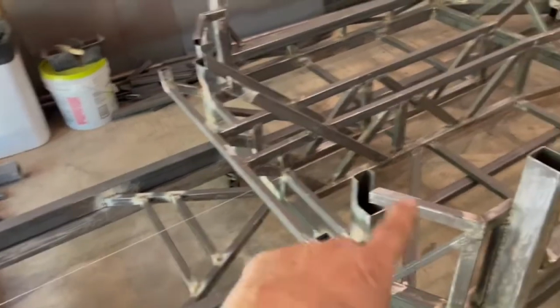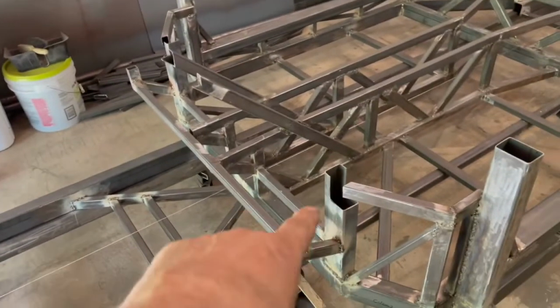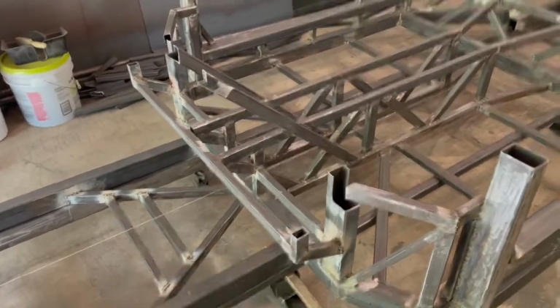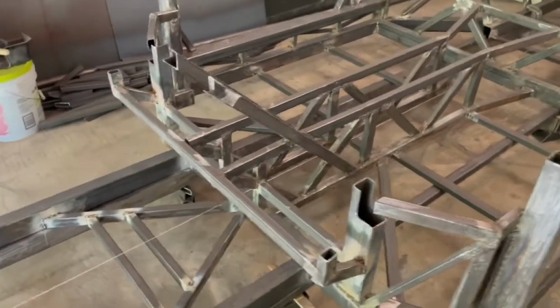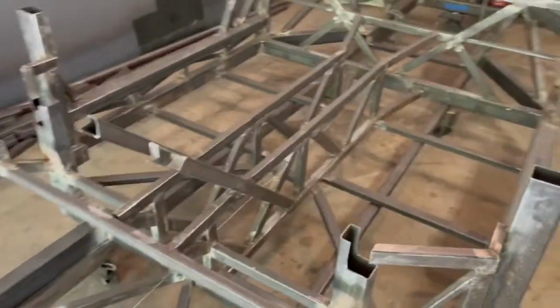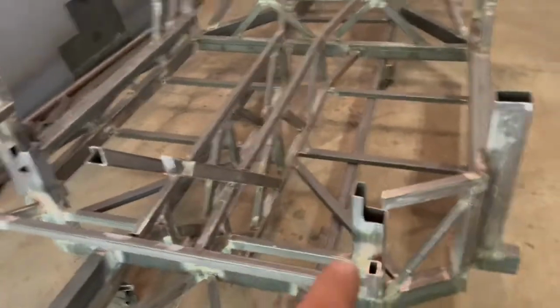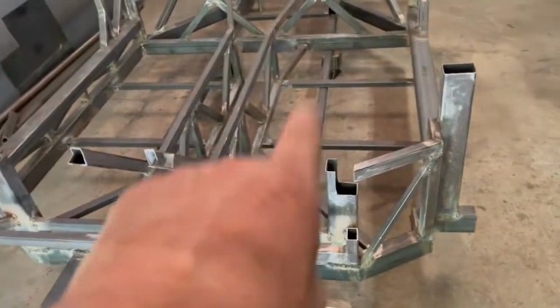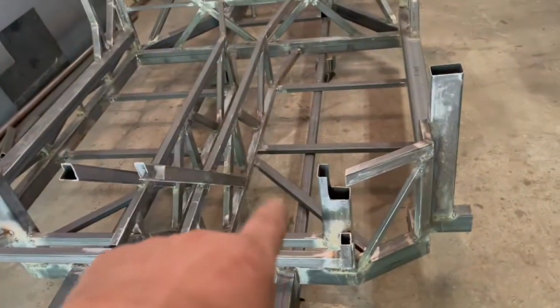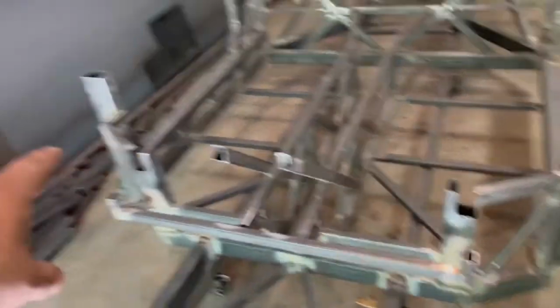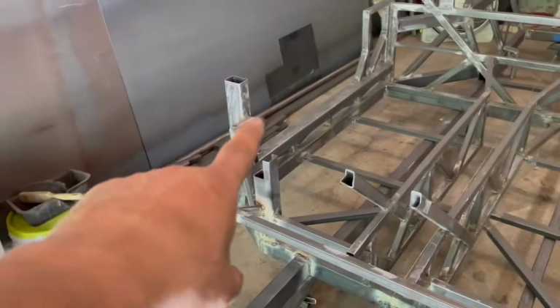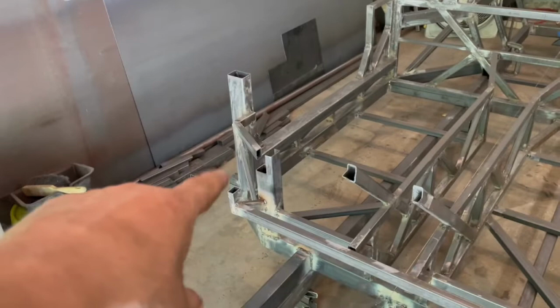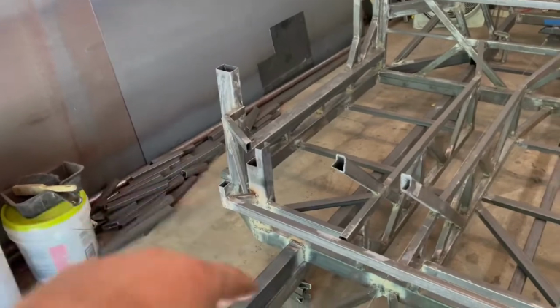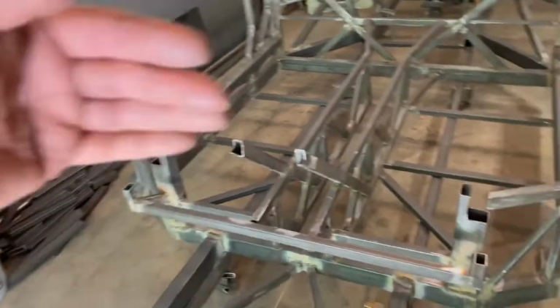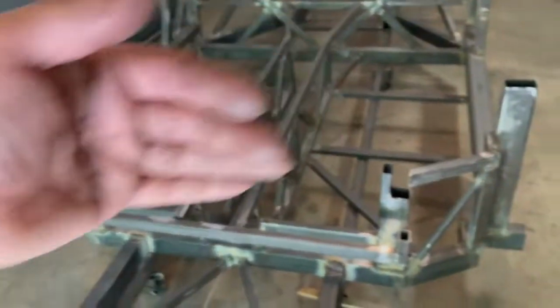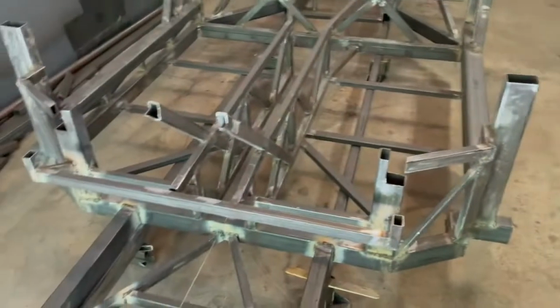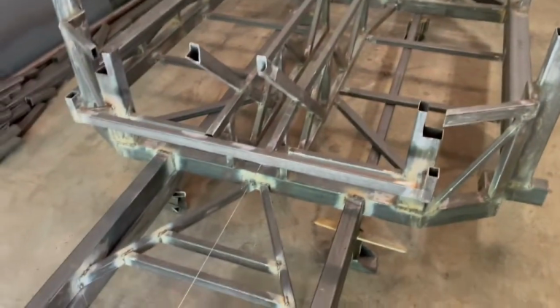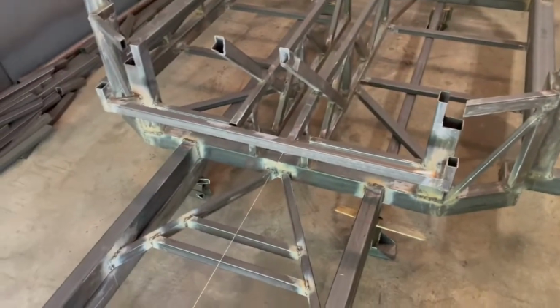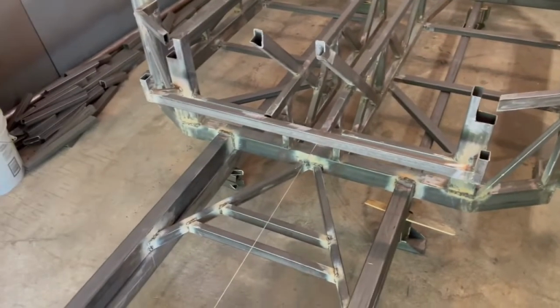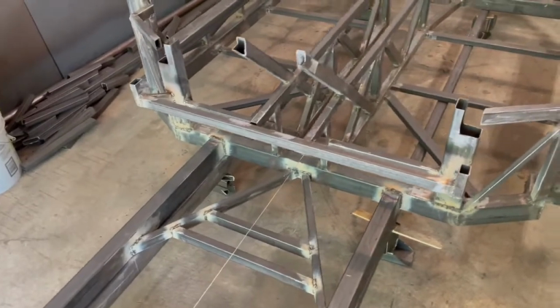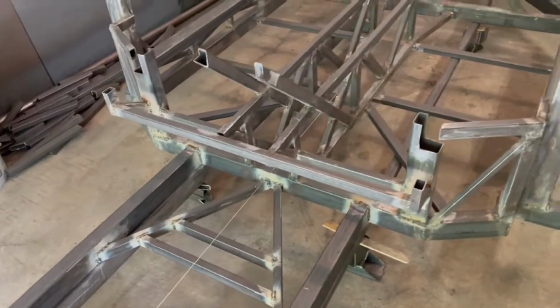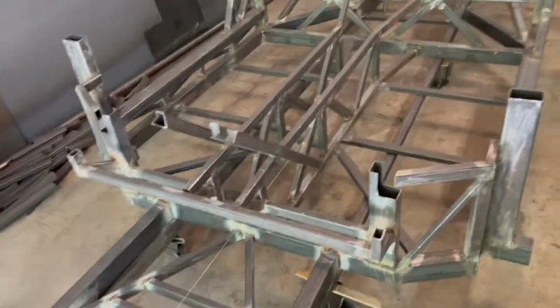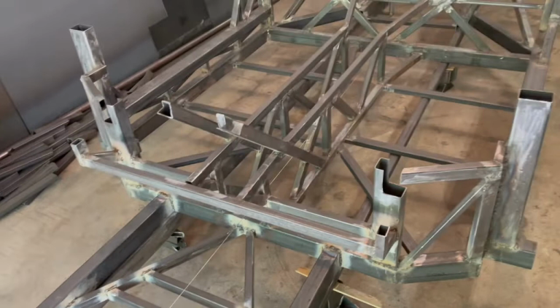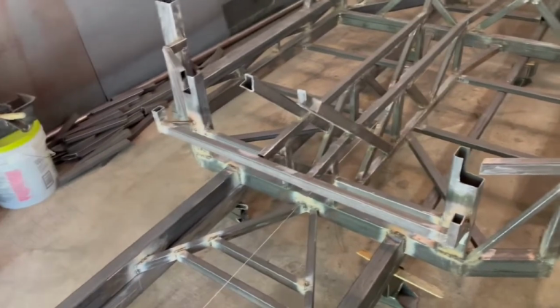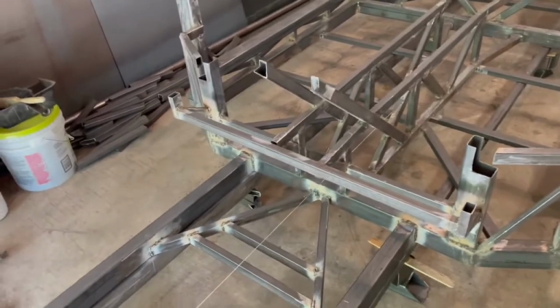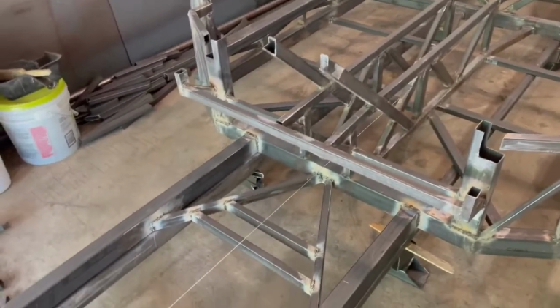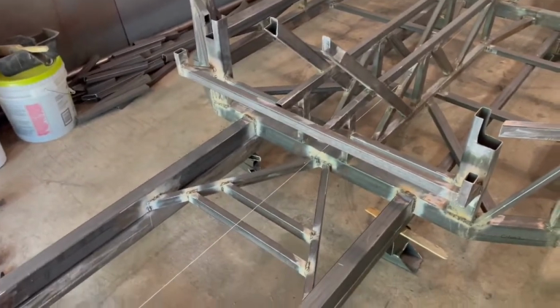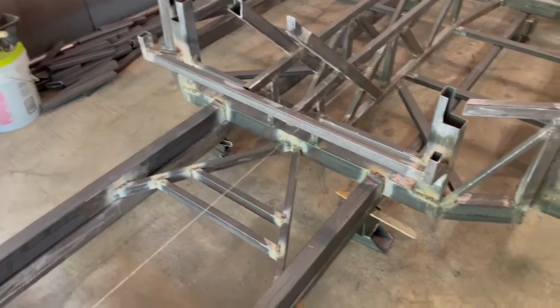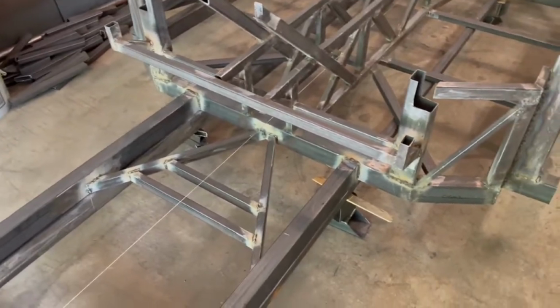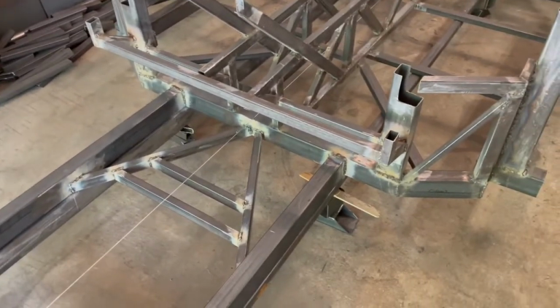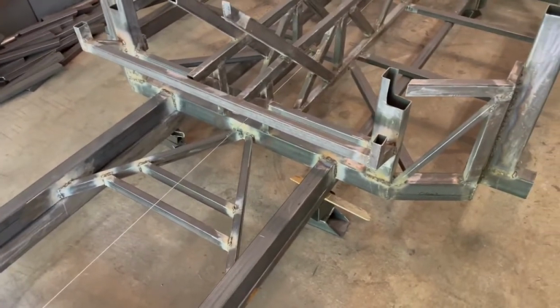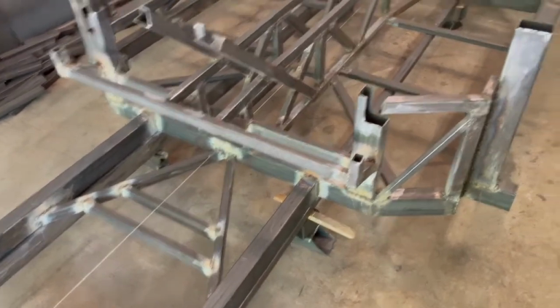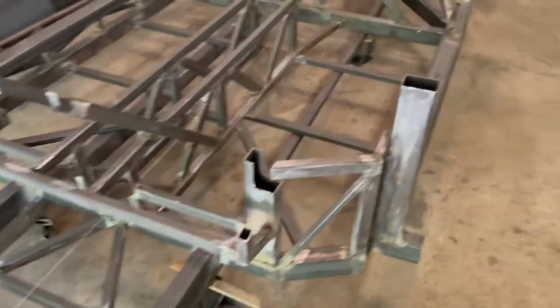The front section will actually sit into these little pockets I have right here. There'll be another set of two-by-threes that come out and some angled bars, like I did in the back, to tie it in. Overall it's coming along well.